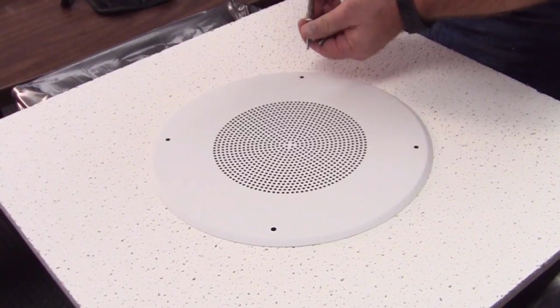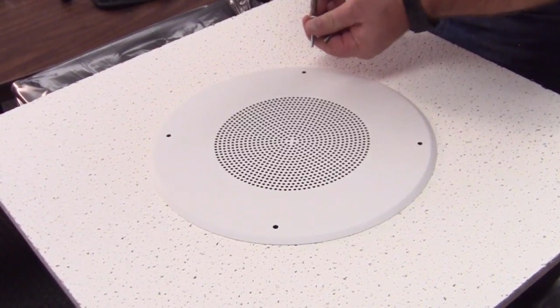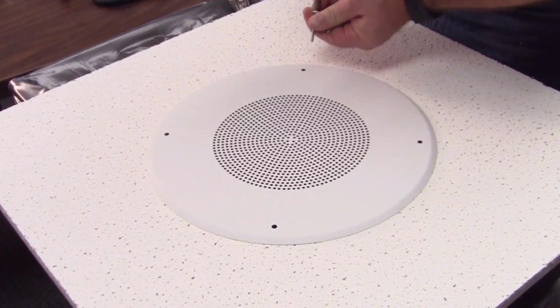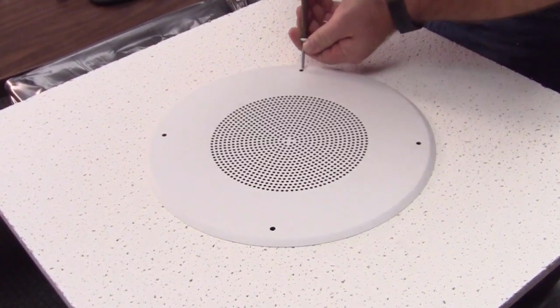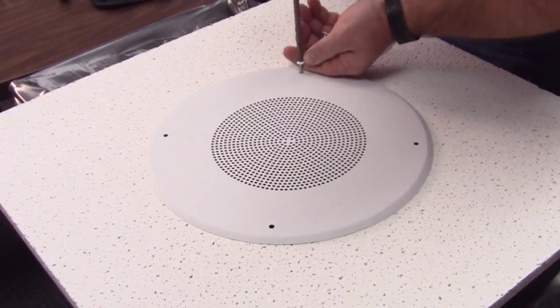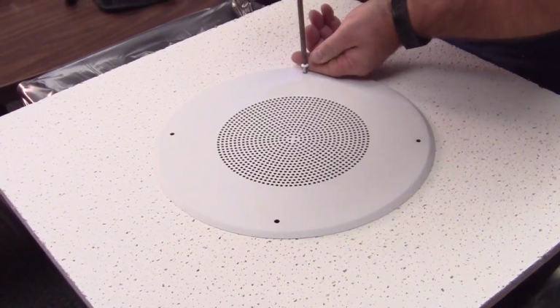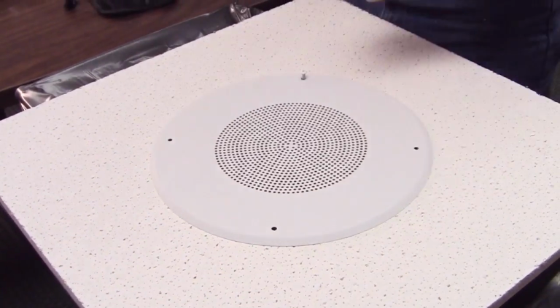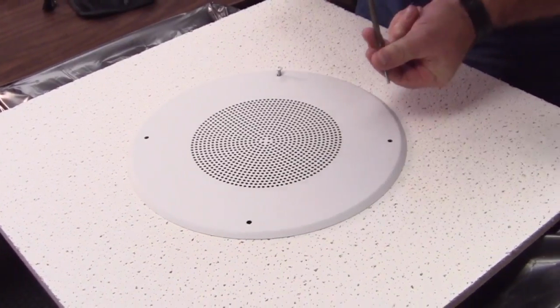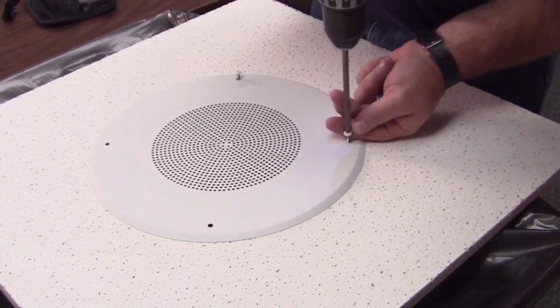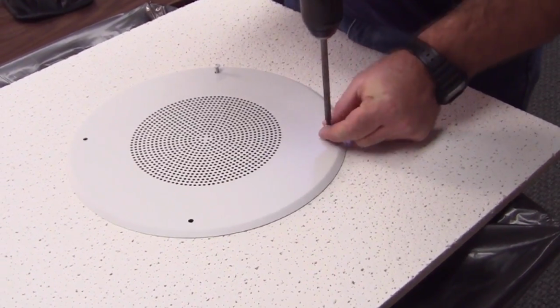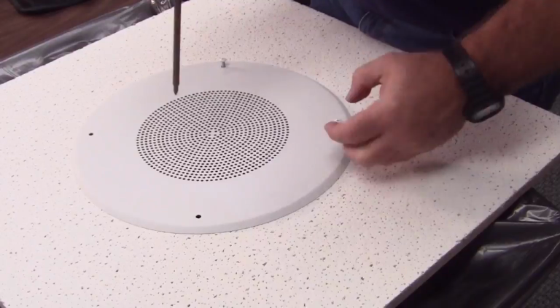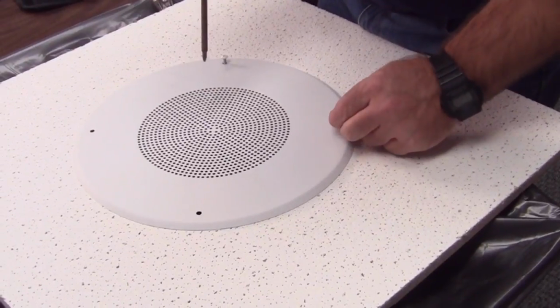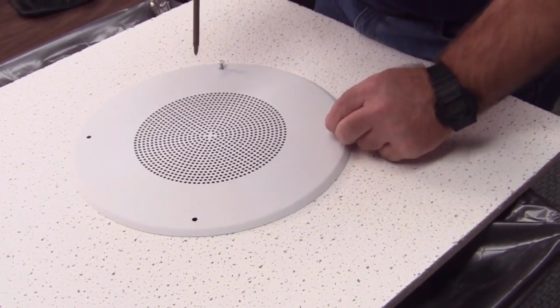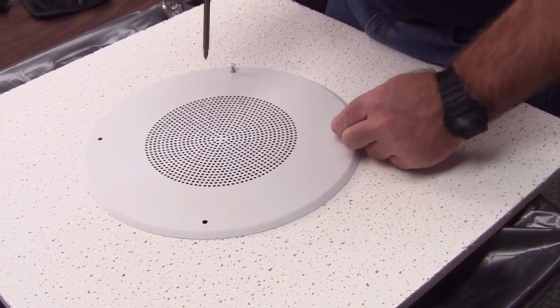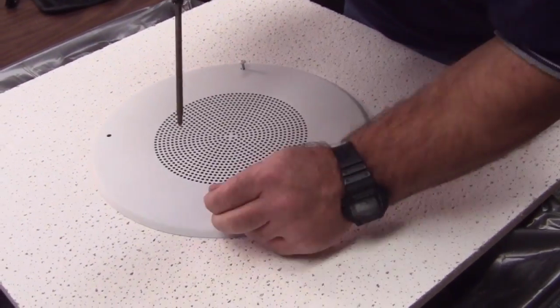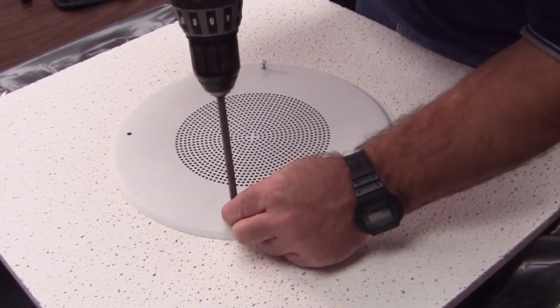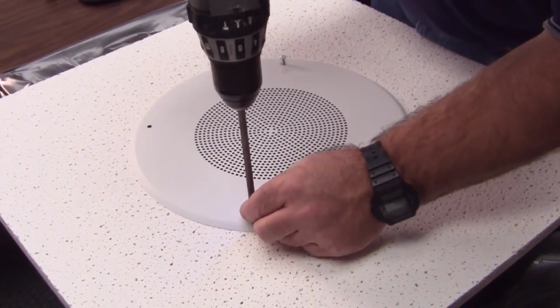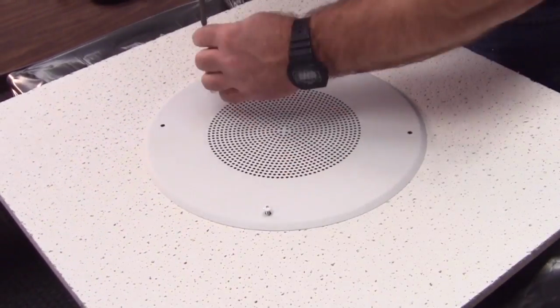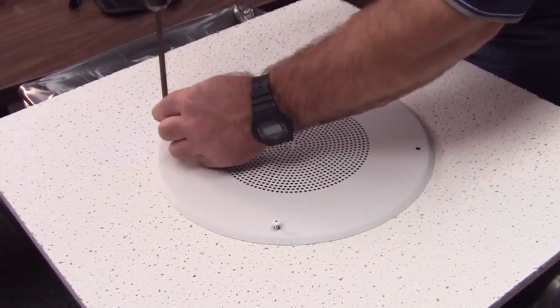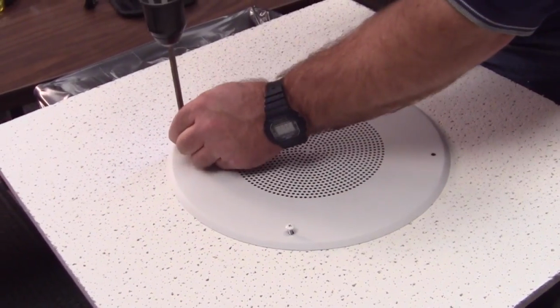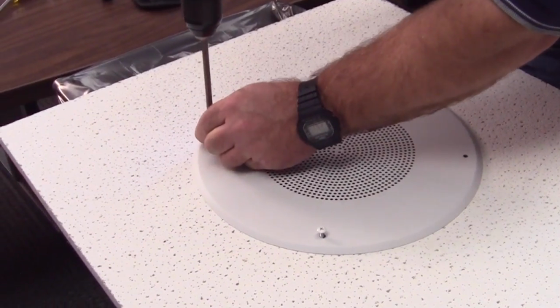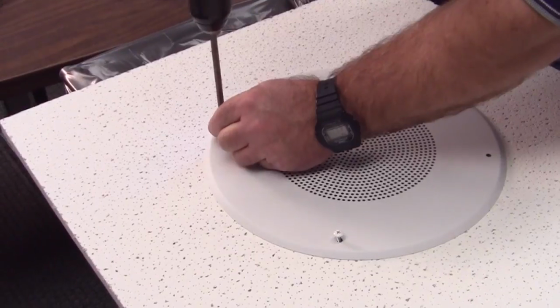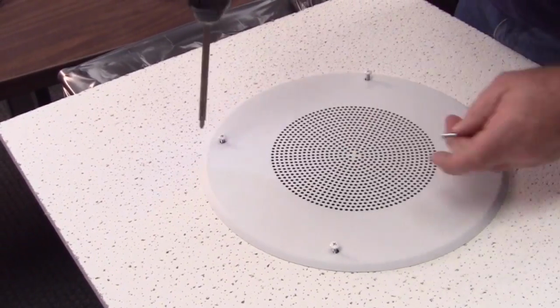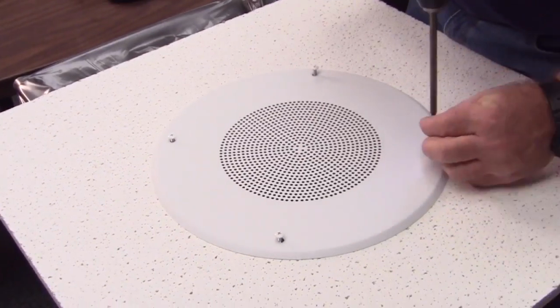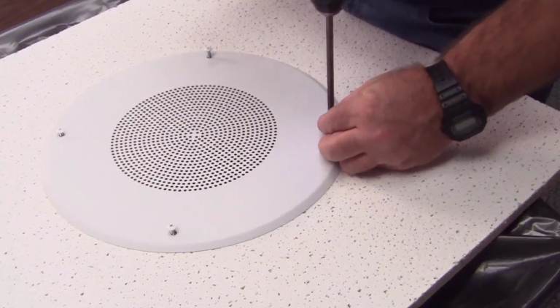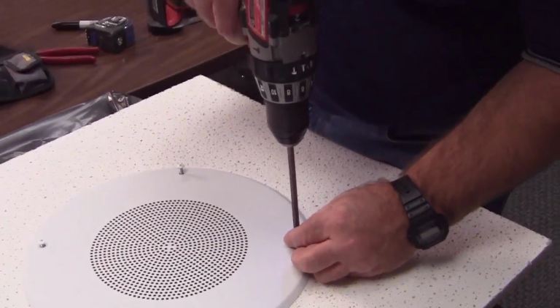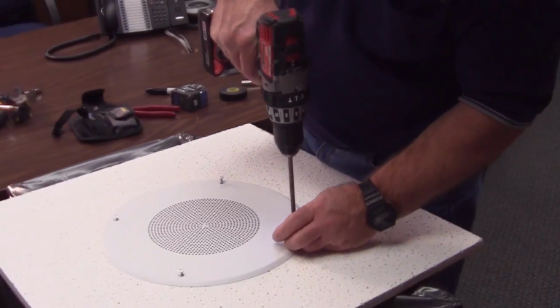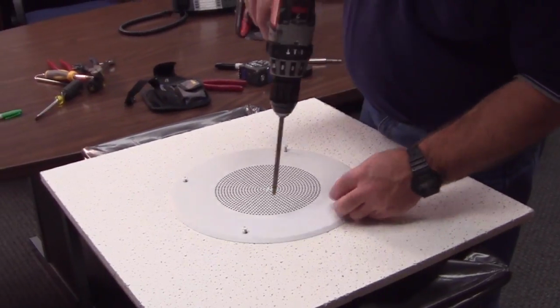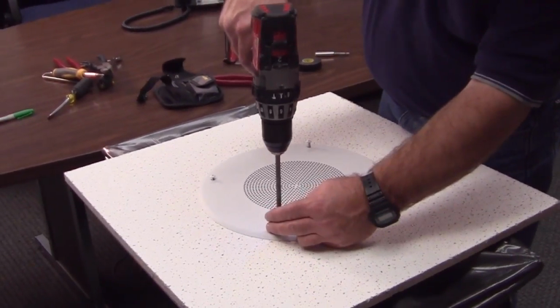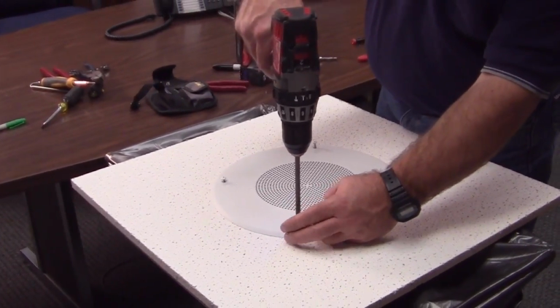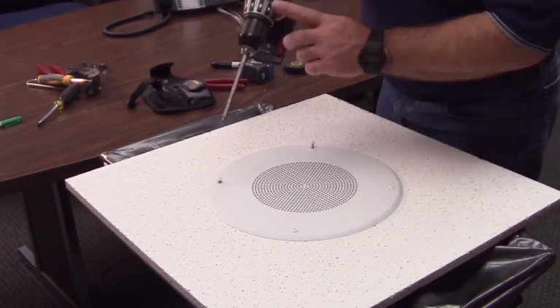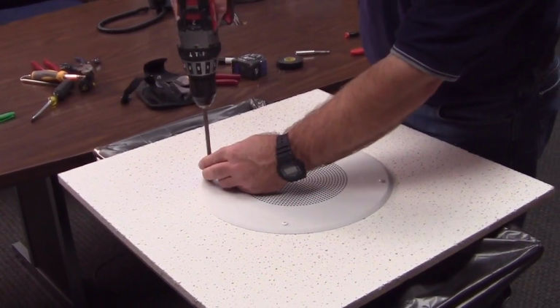As you put the screws on the grill, don't tighten any of them until you get them all started. Be sure not to over-tighten the screws, because if you do, this will dimple the grill and not give you an aesthetically pleasing installation.